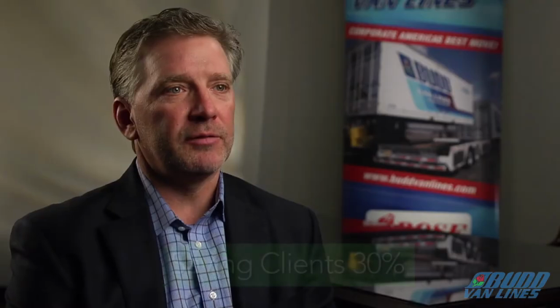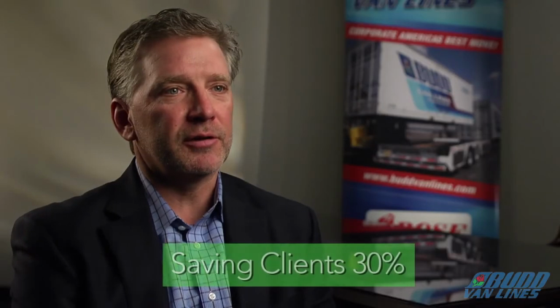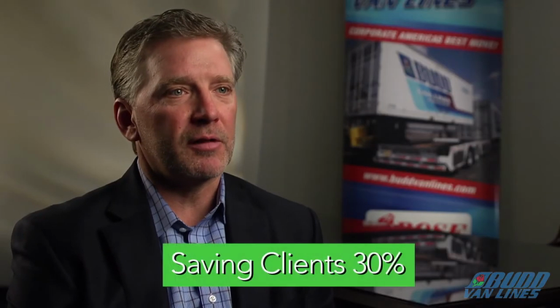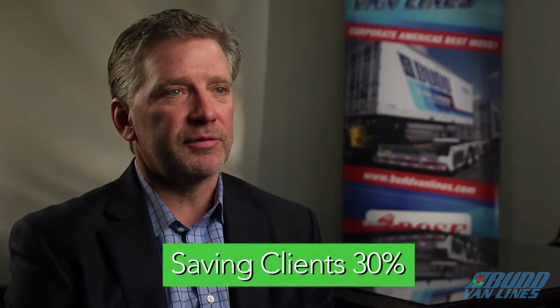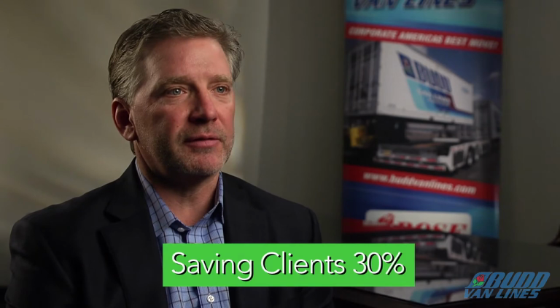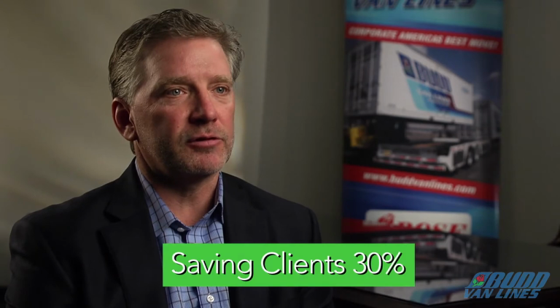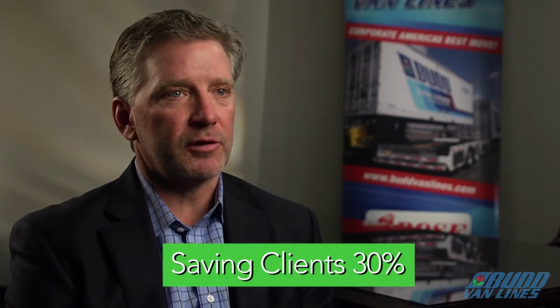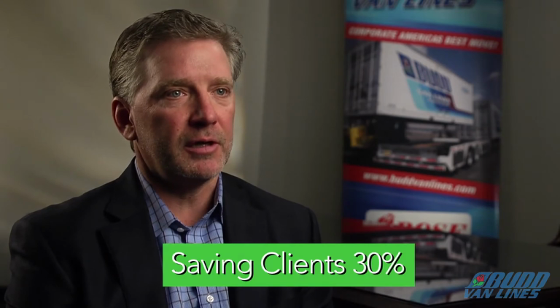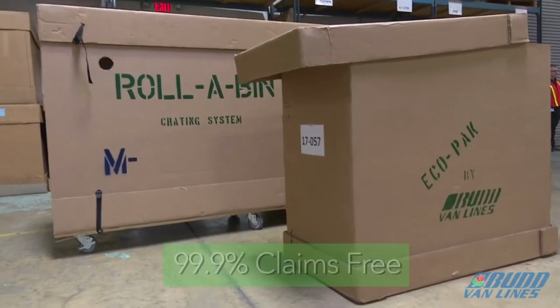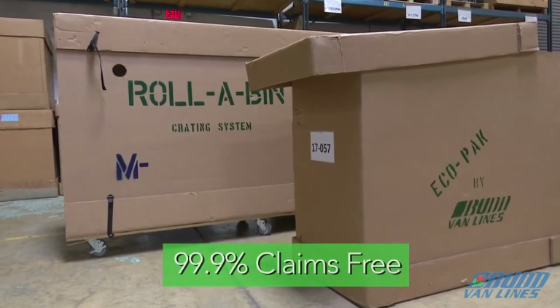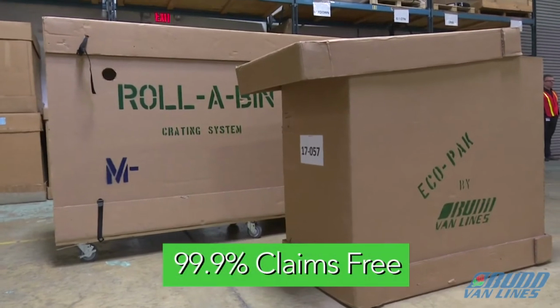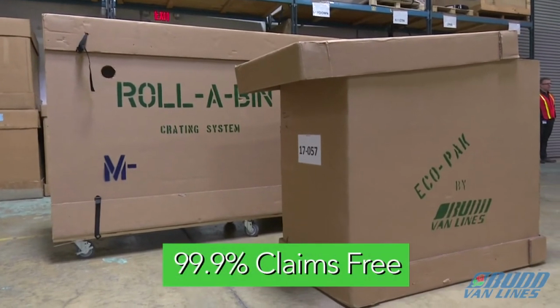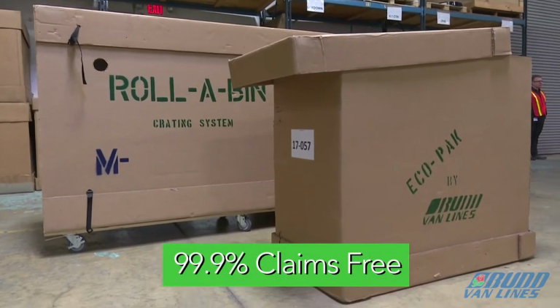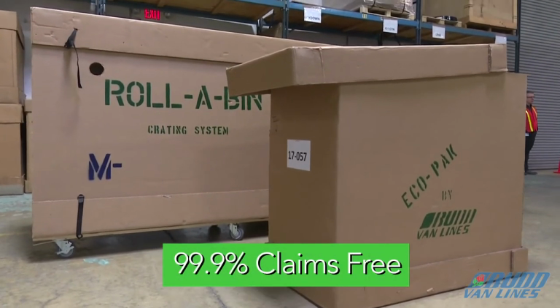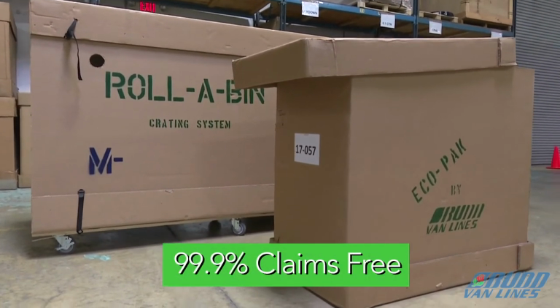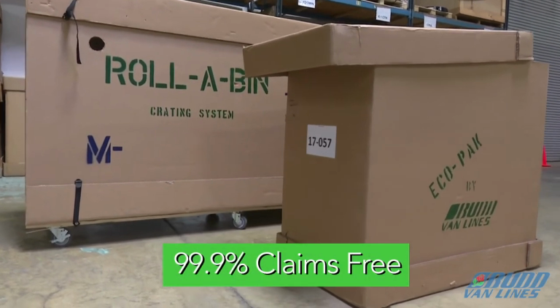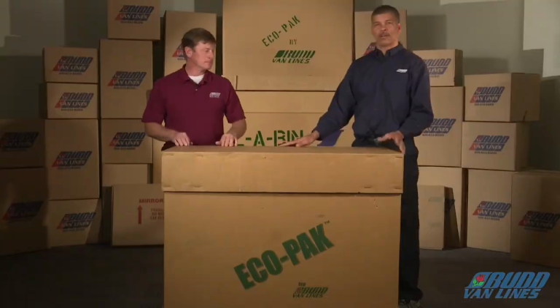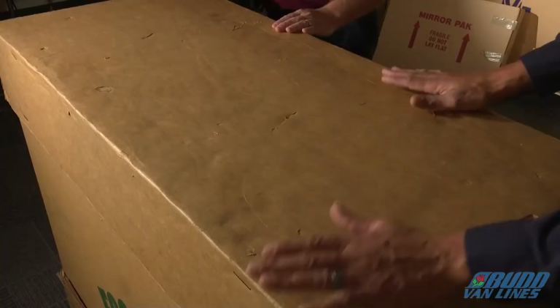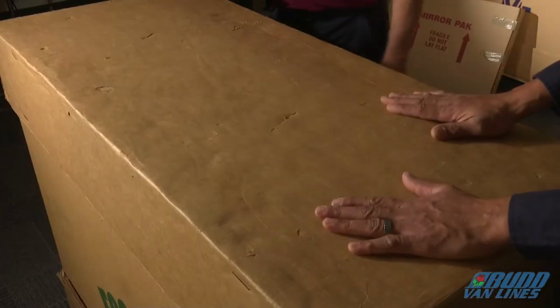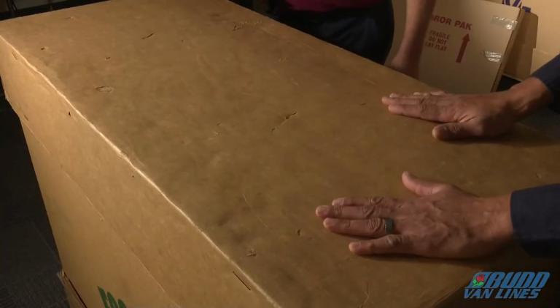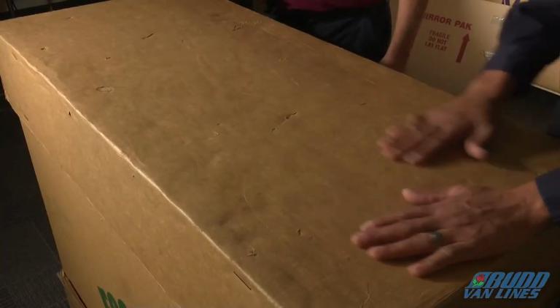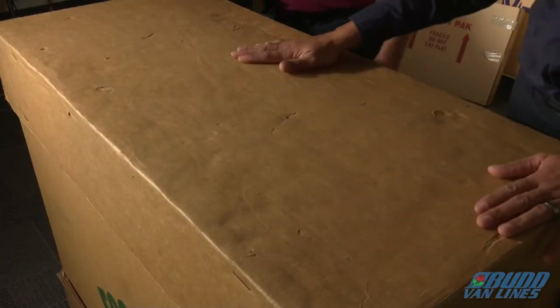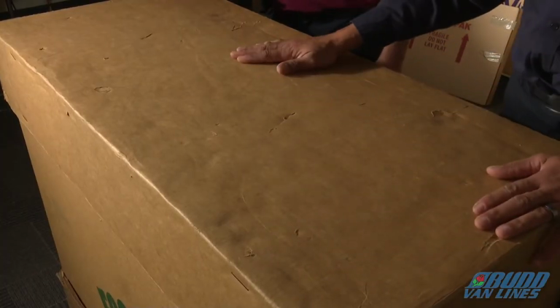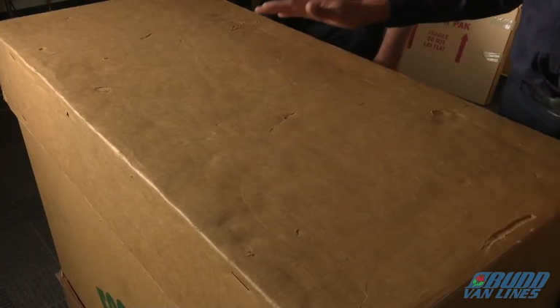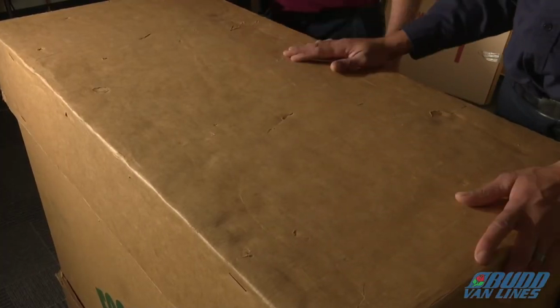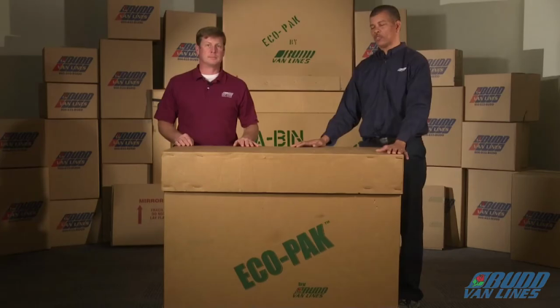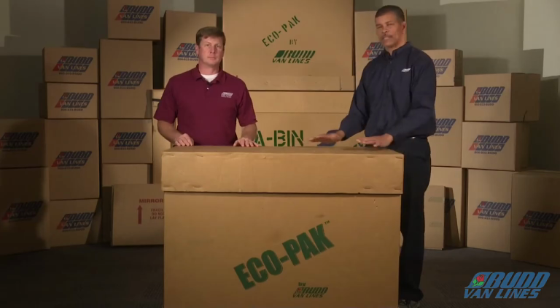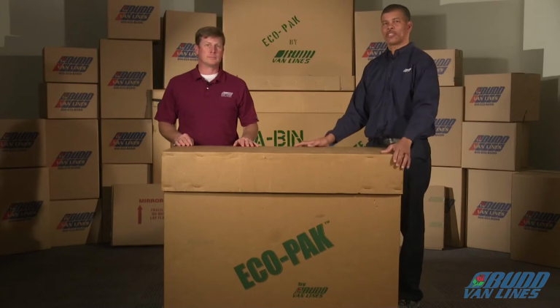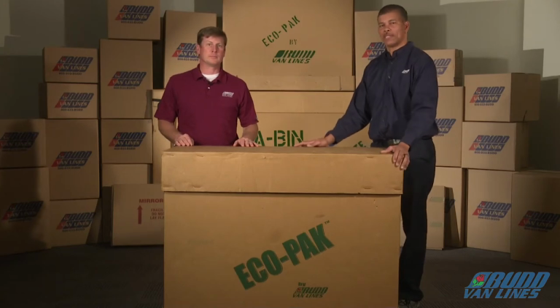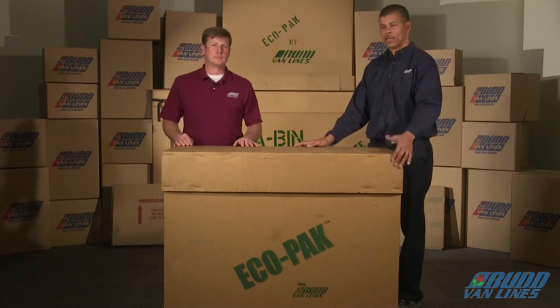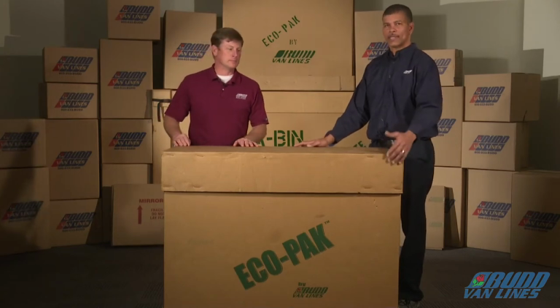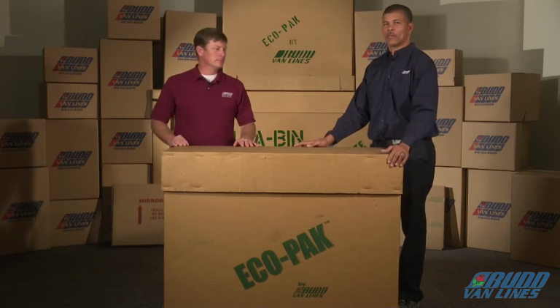It's offering our client a 30% saving over traditional crating. It has a claims-free record of 99.9%. You can stand on it, we can load on it, we can put dresses, we can do anything with it. You cannot damage these paintings at all in this EcoCrate.